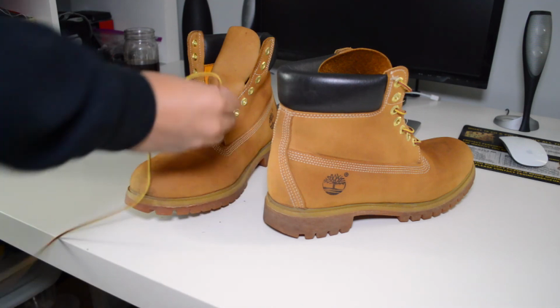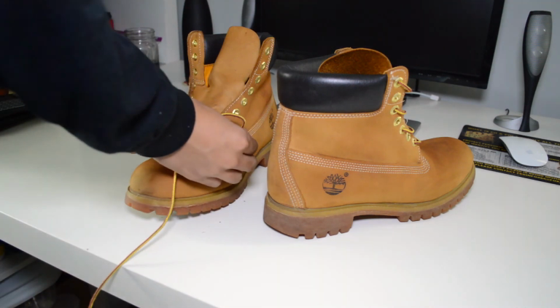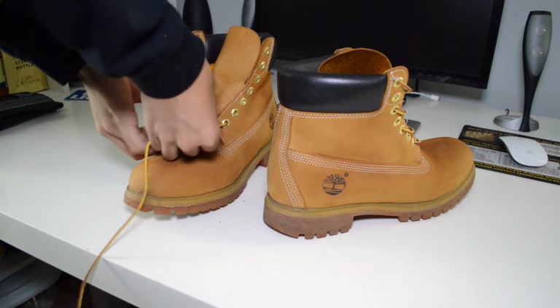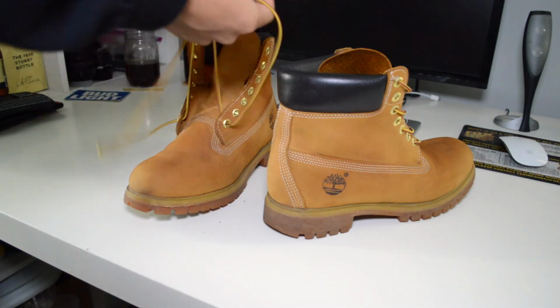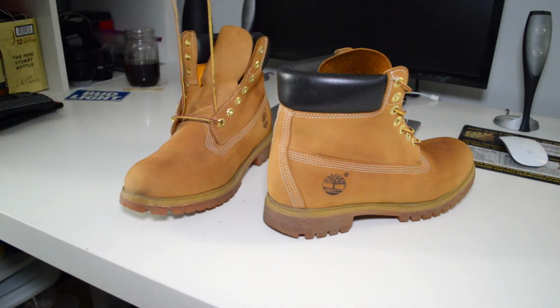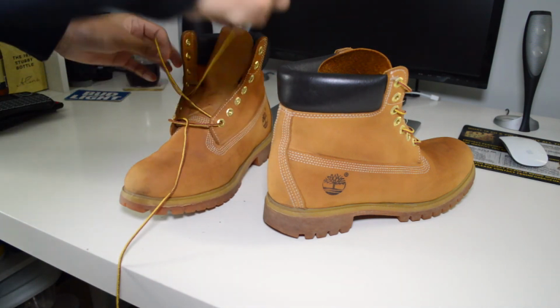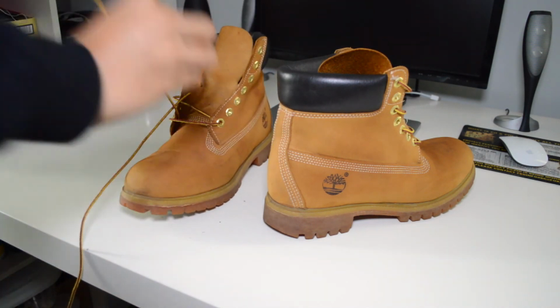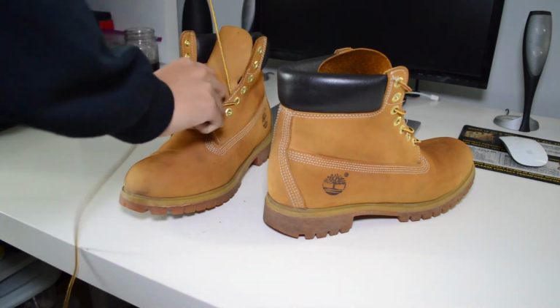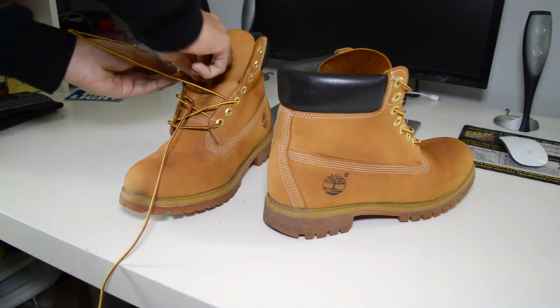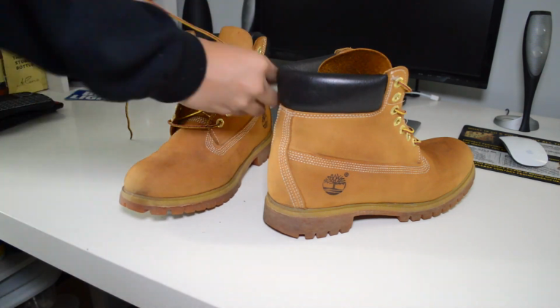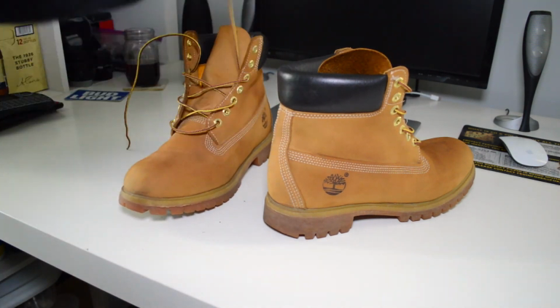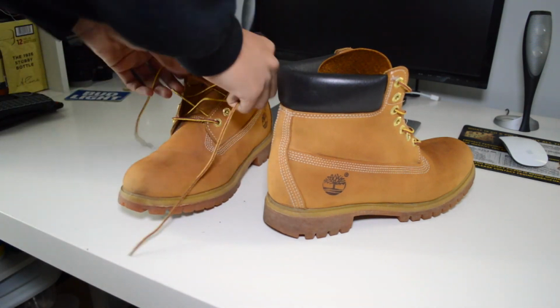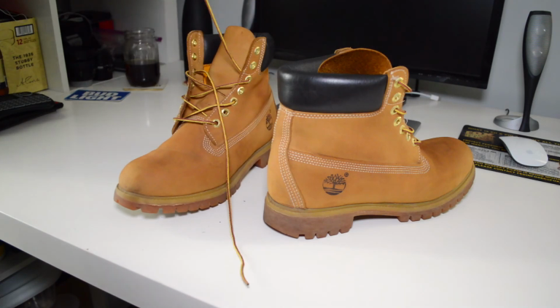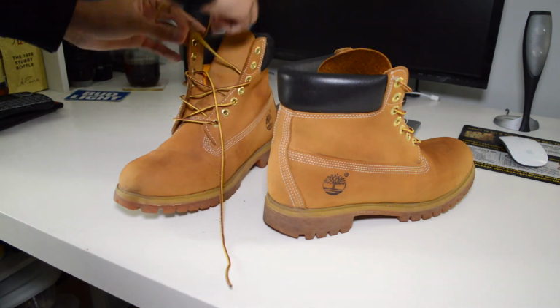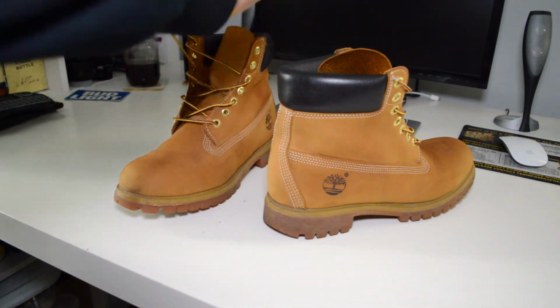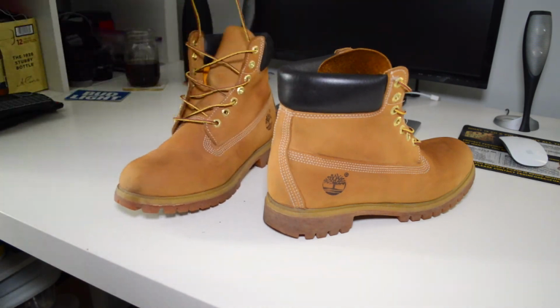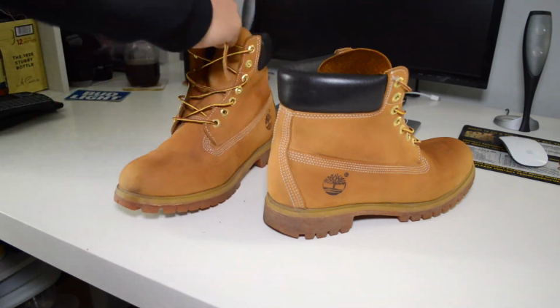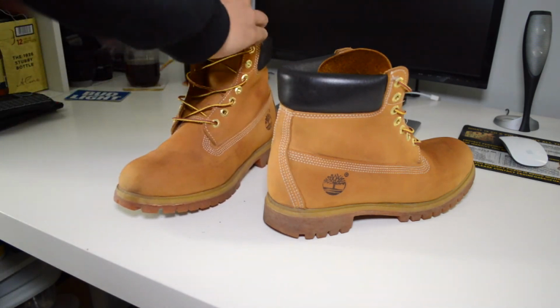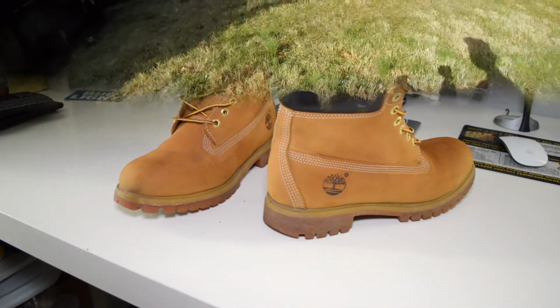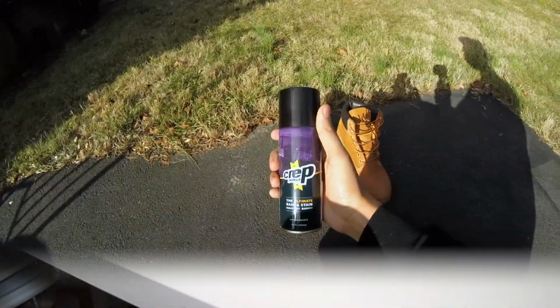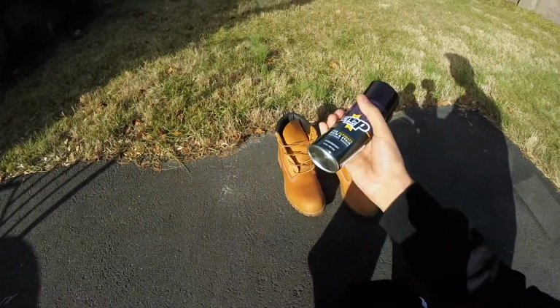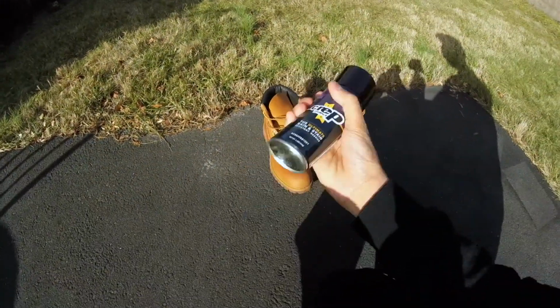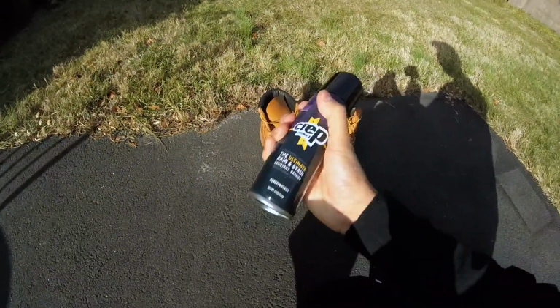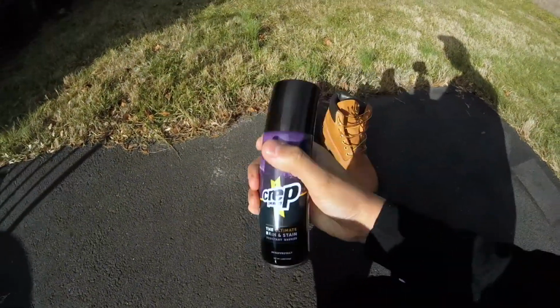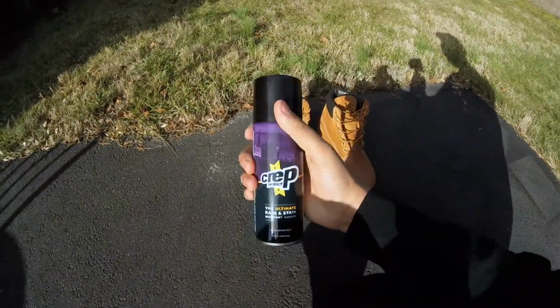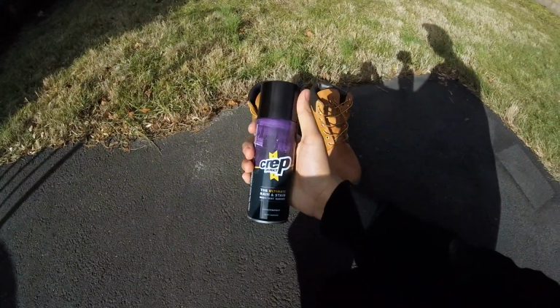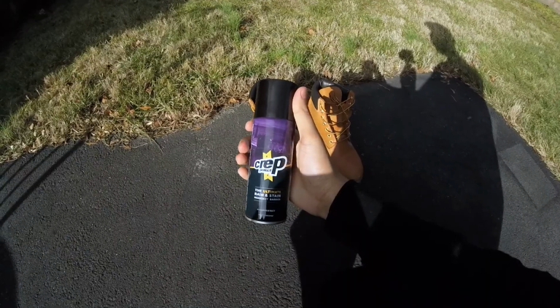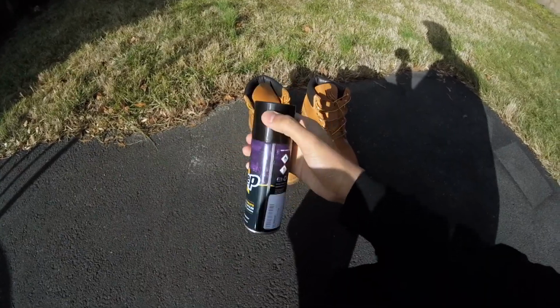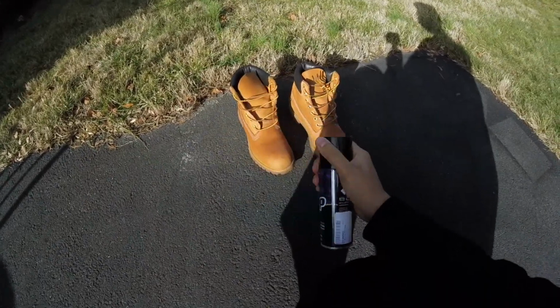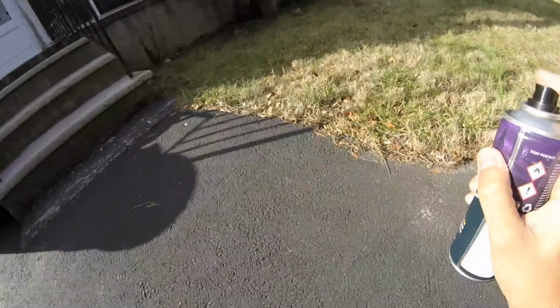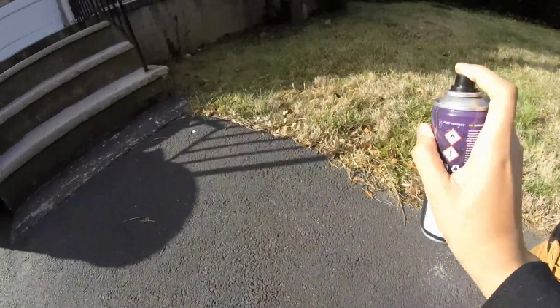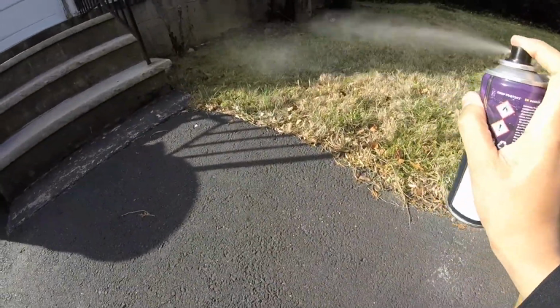I decided to lace them up a little differently too, alternating these lace holes — I think it'll be a good look. And to finish them off I pulled out my GoPro here and sprayed them down with a little bit of Crep Protect to protect them from the elements.